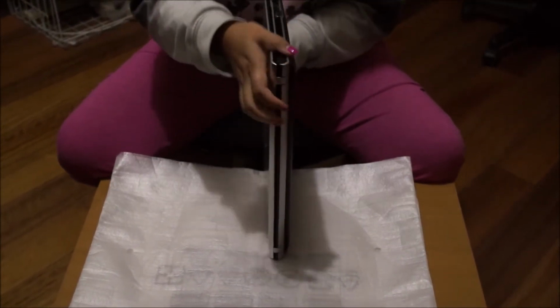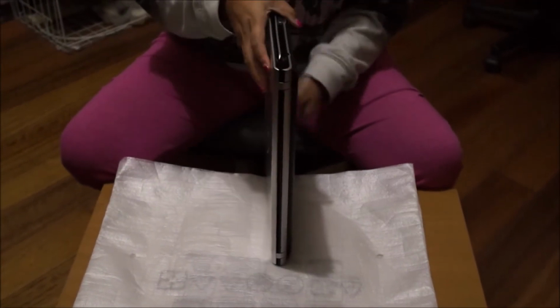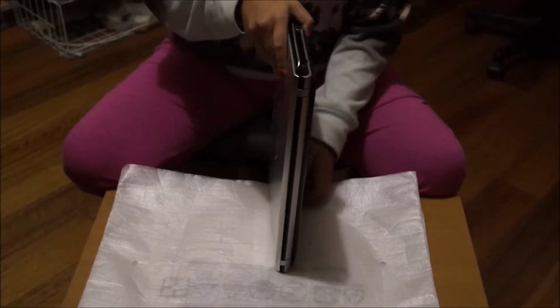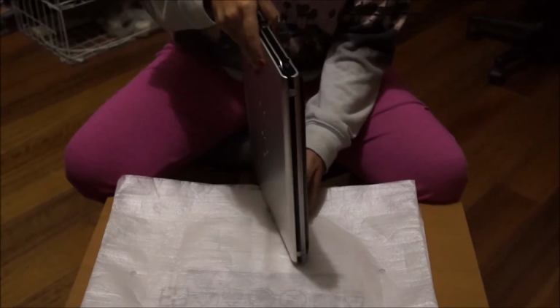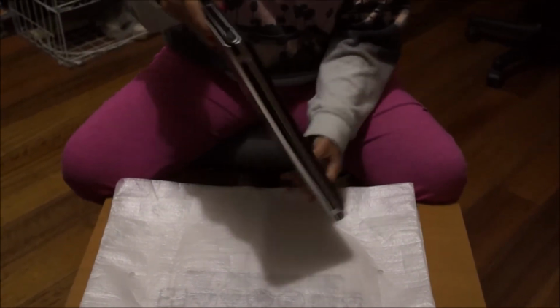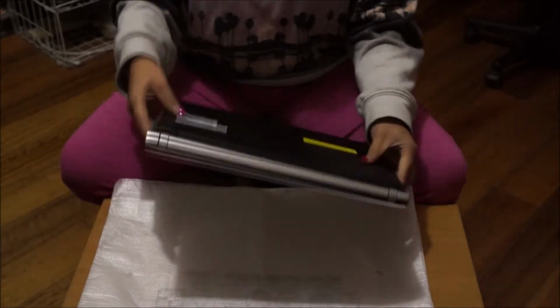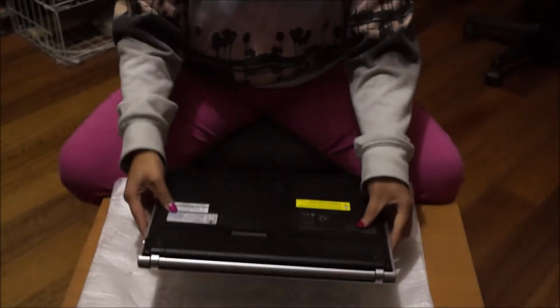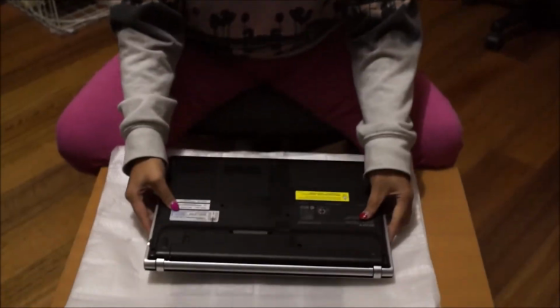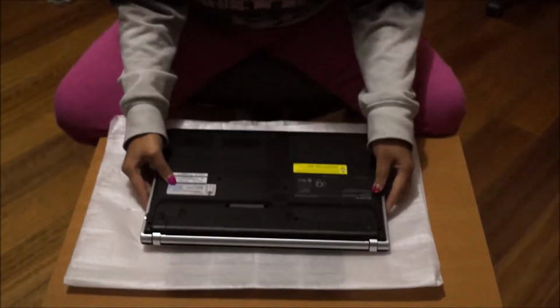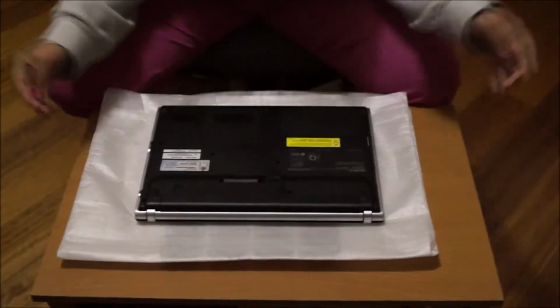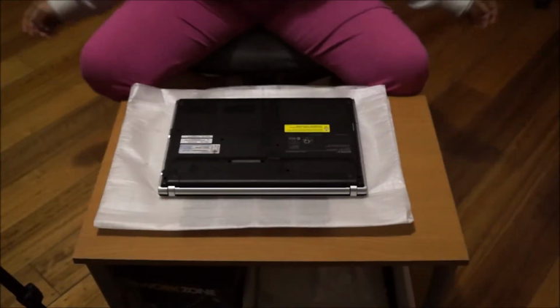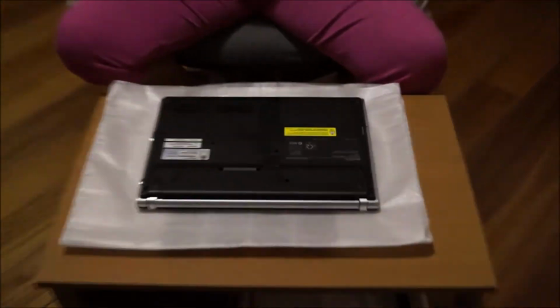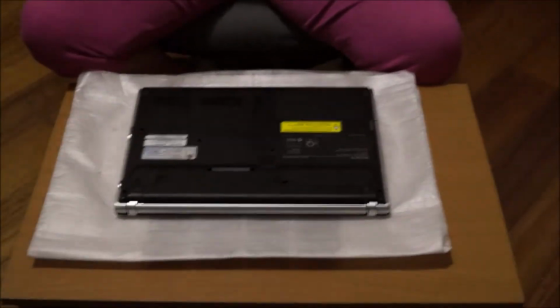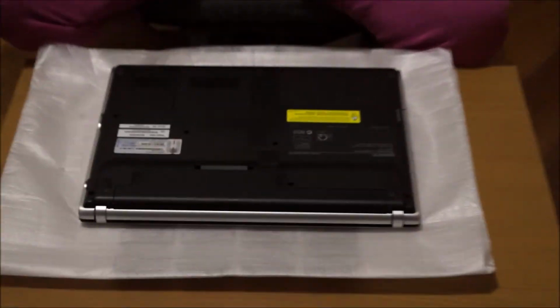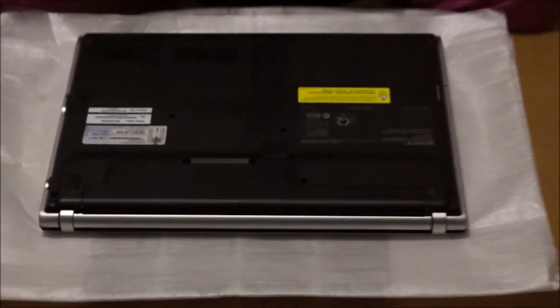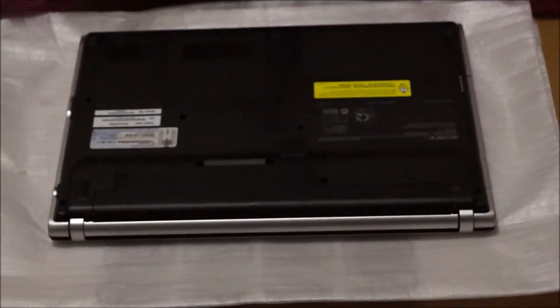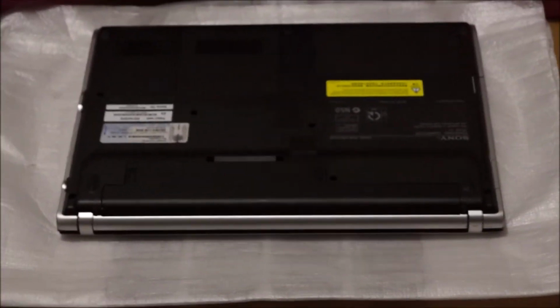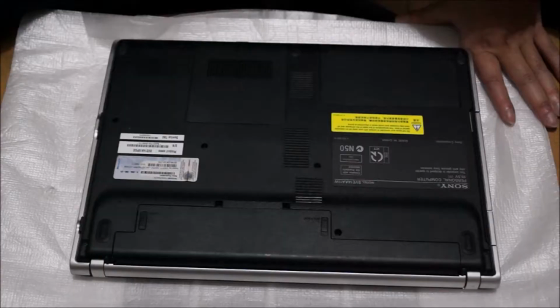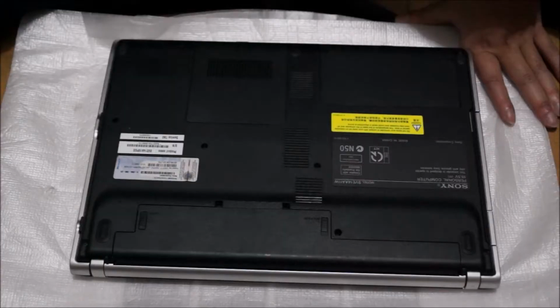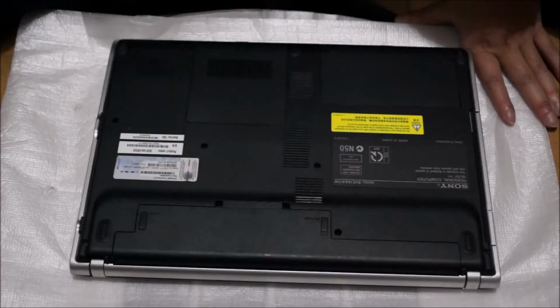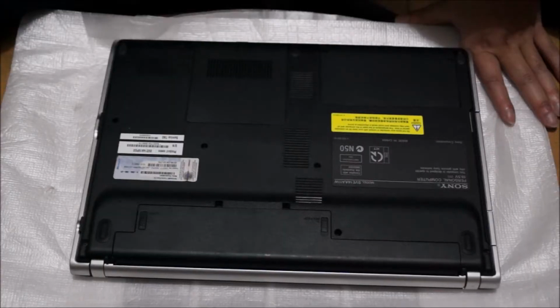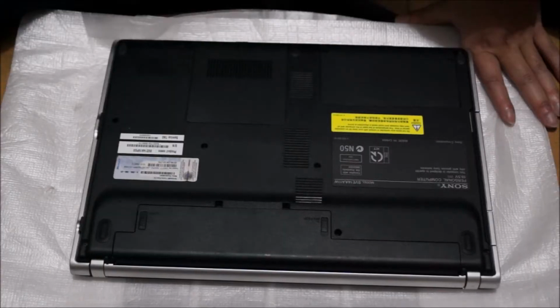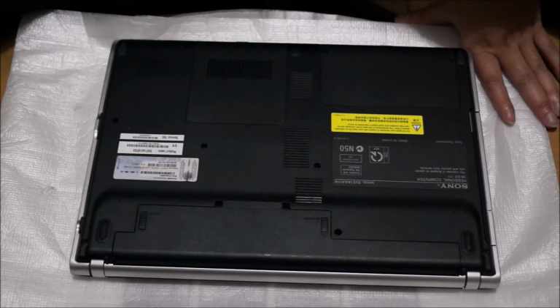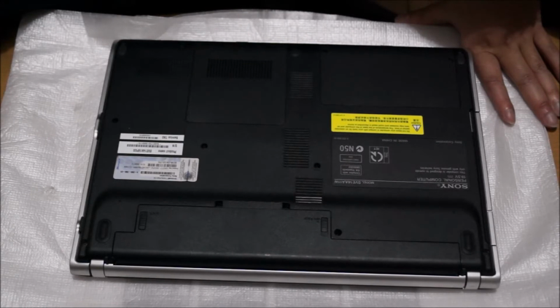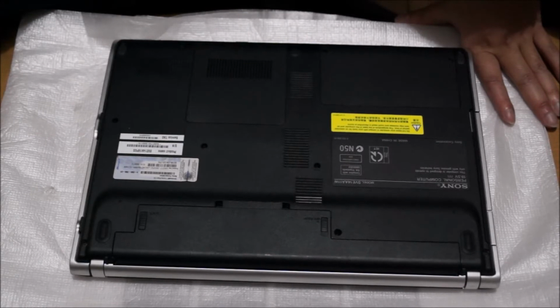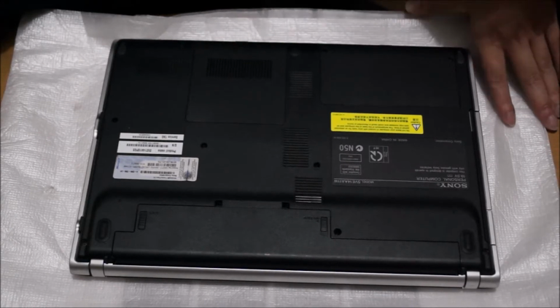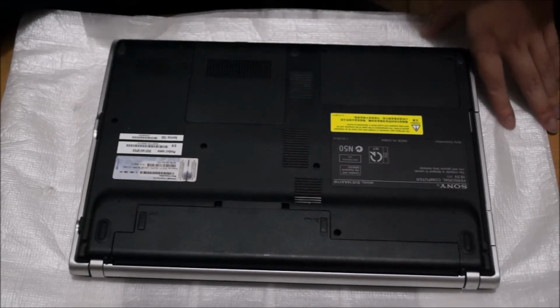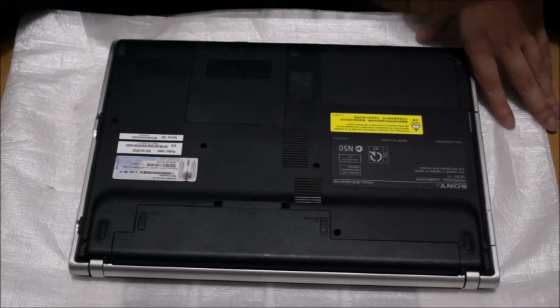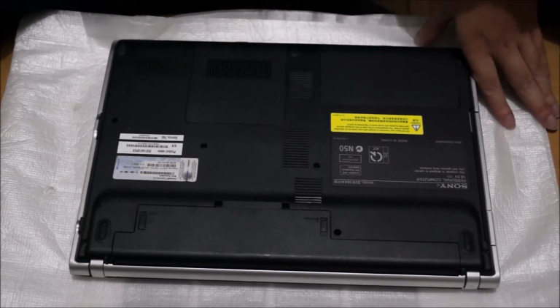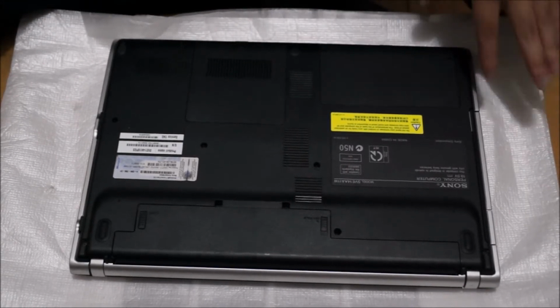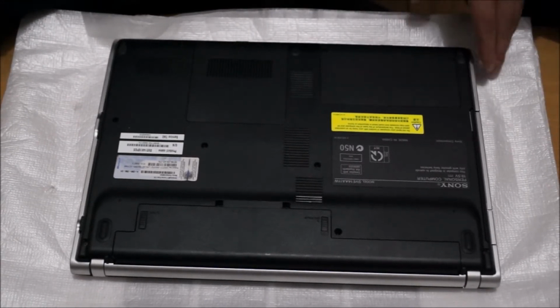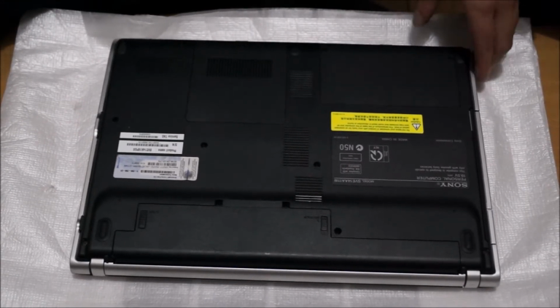We're going to put your laptop on something soft so you don't damage it and flip to the back. We're going to remove the battery first — just press the button and remove the battery.